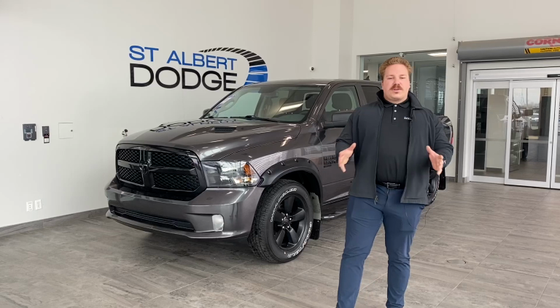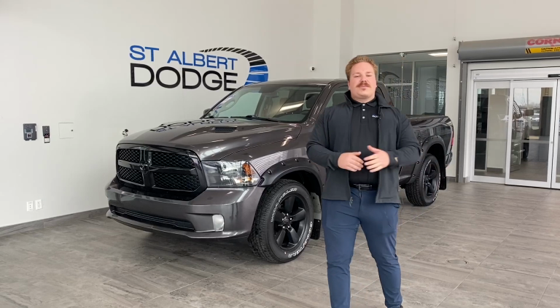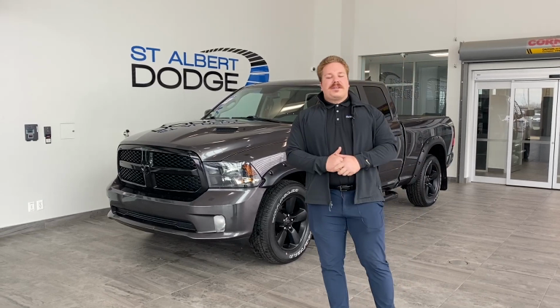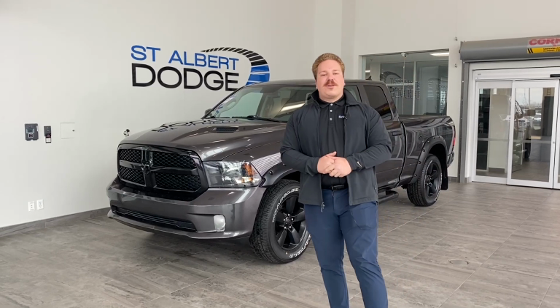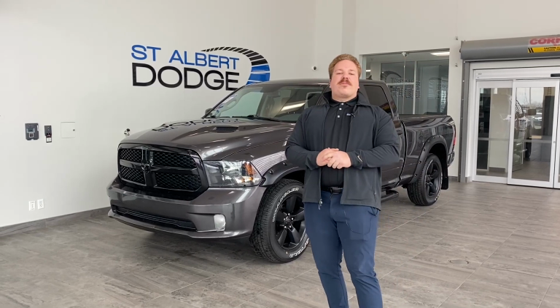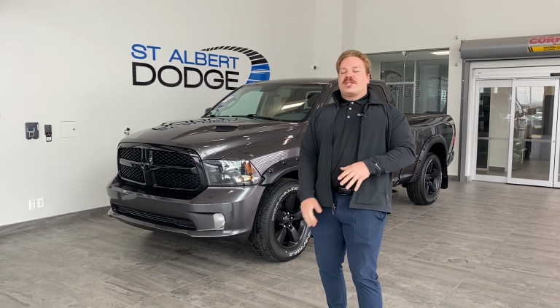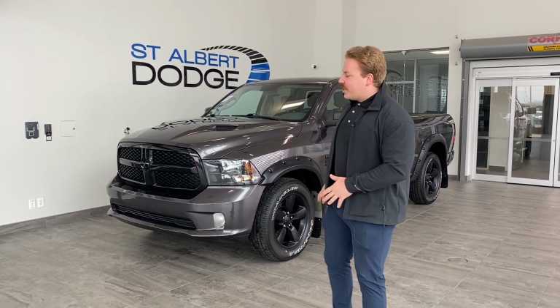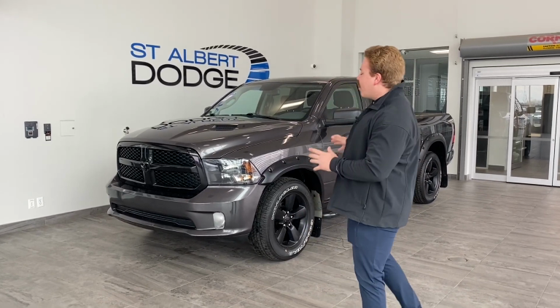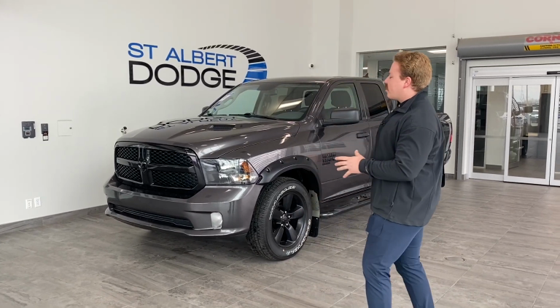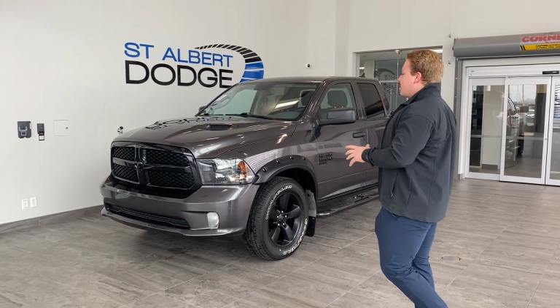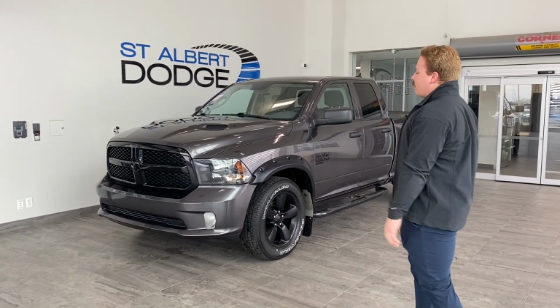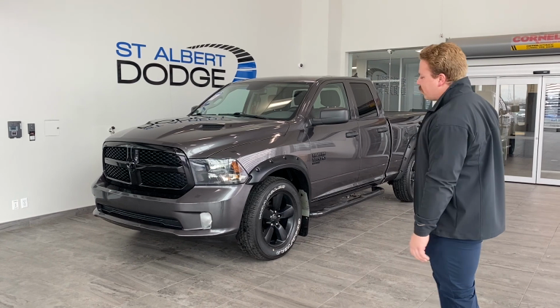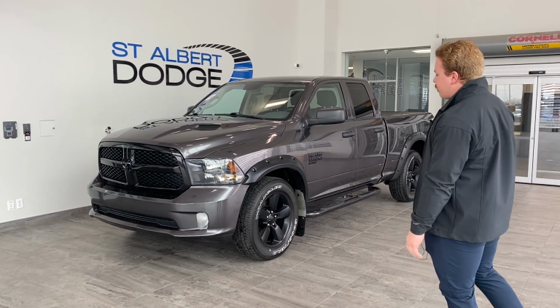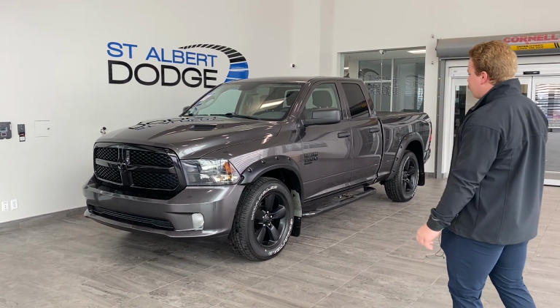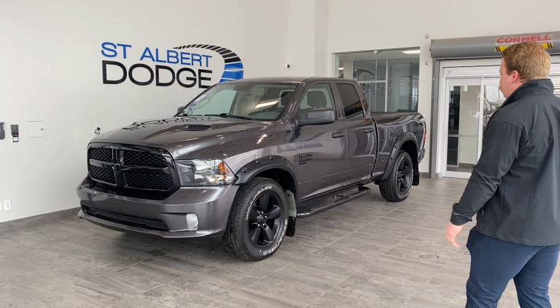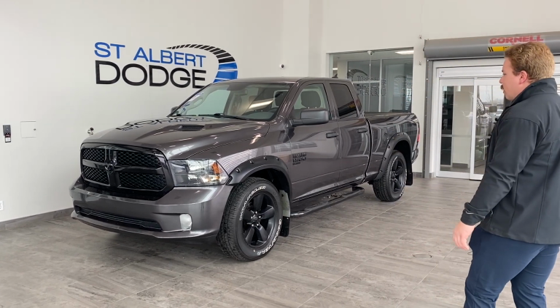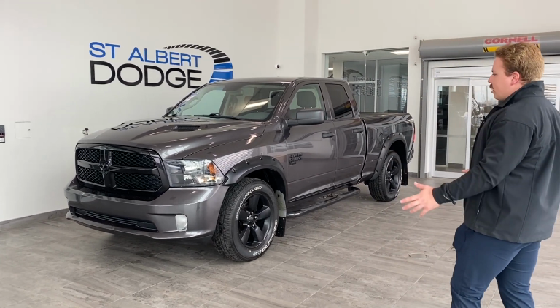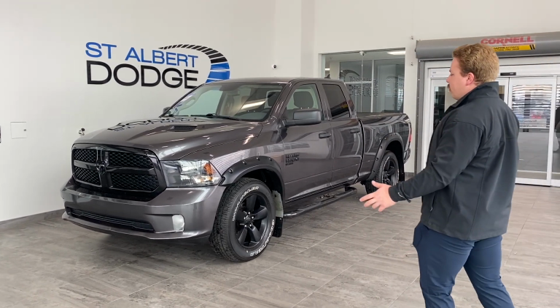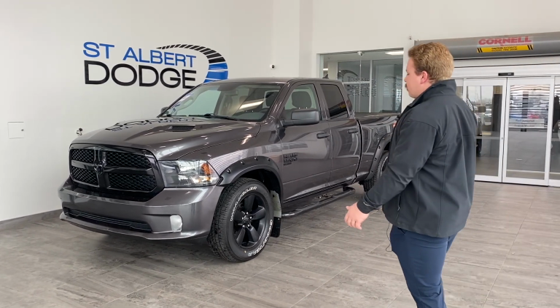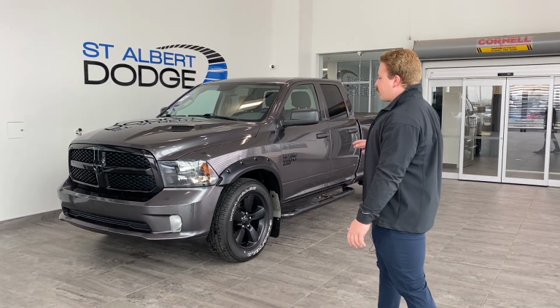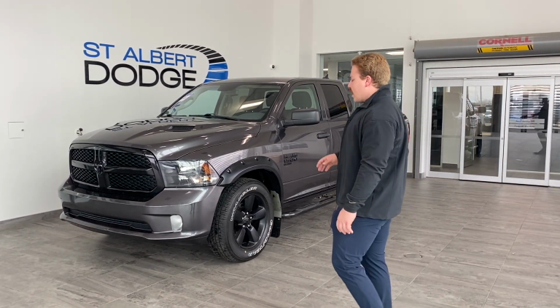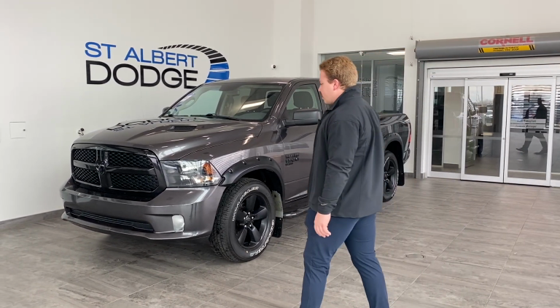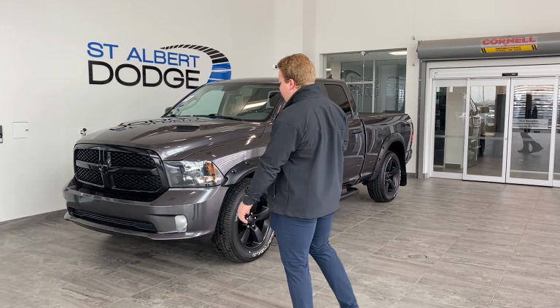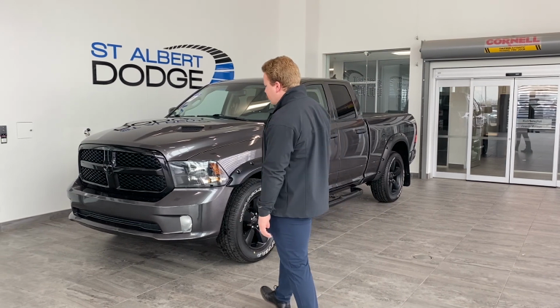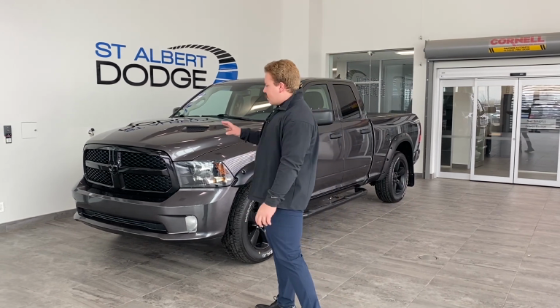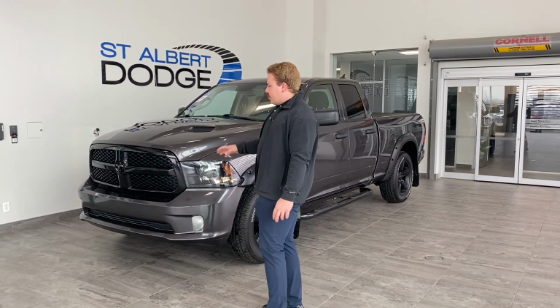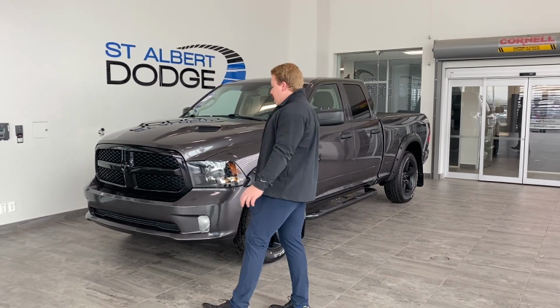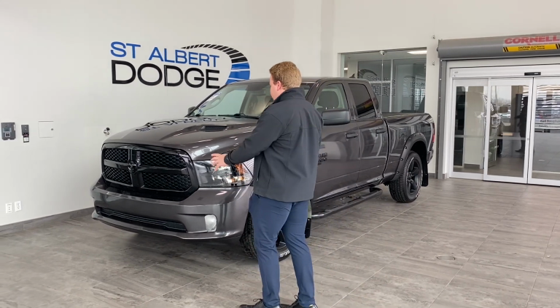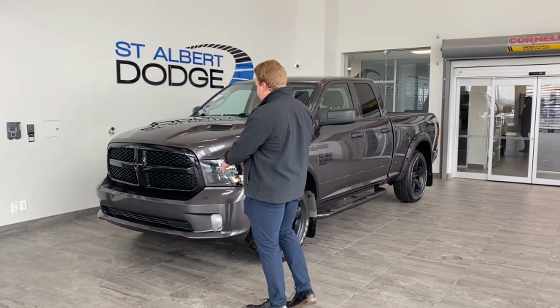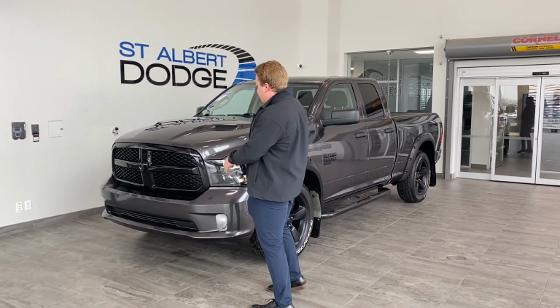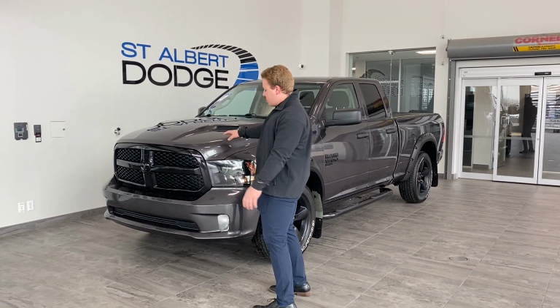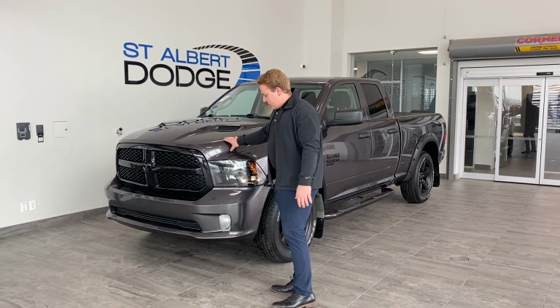What's up guys, Max Hale here from St. Albert Dodge, back here with our 2019 Ram 1500 Express — super good looking truck. Walking around it, it's finished in granite crystal metallic. You've got the nice night package with black grille badges, black headlight housings, and your sport hood.